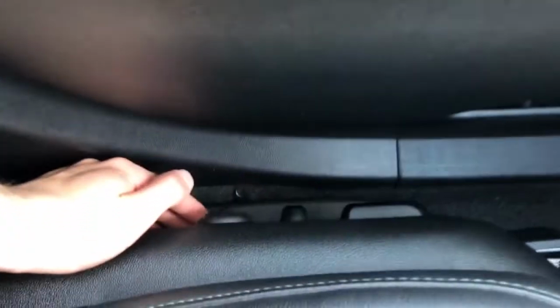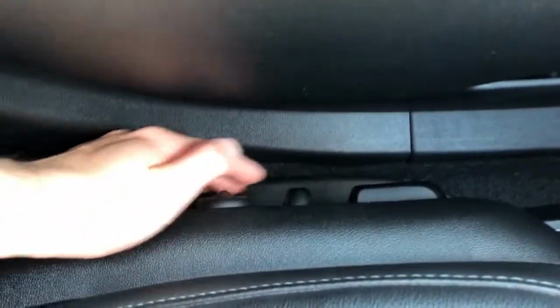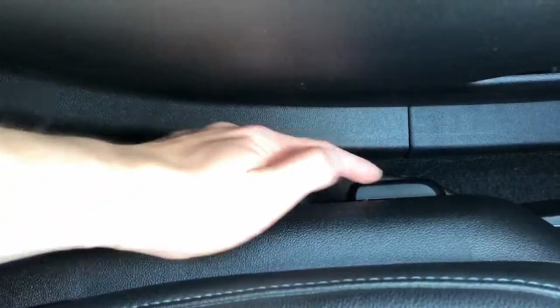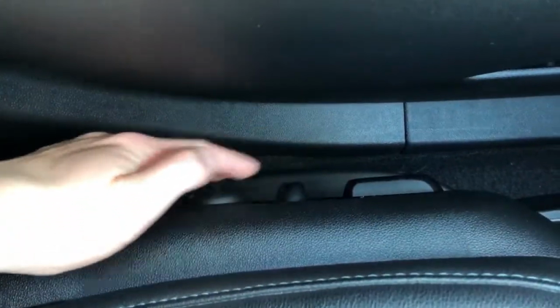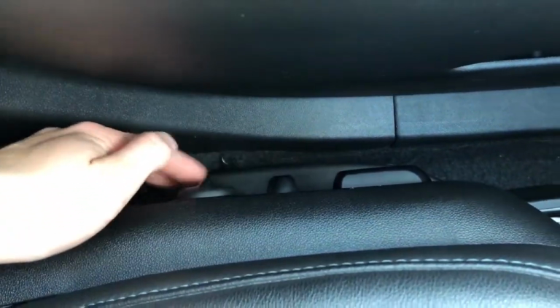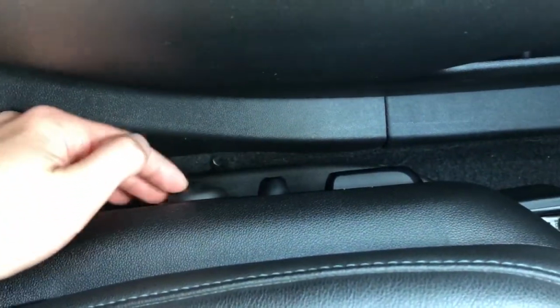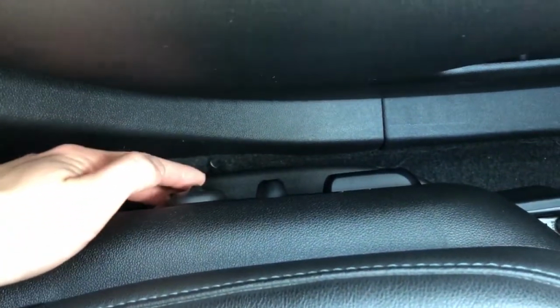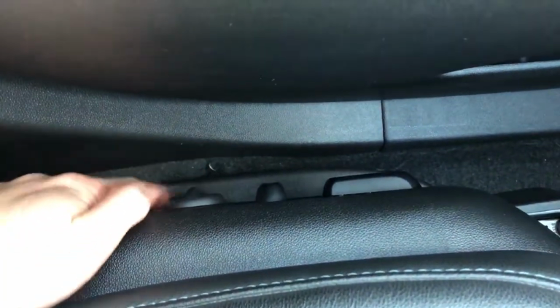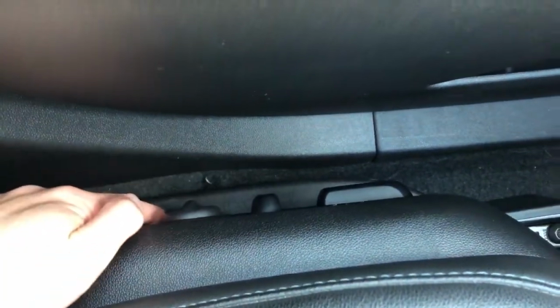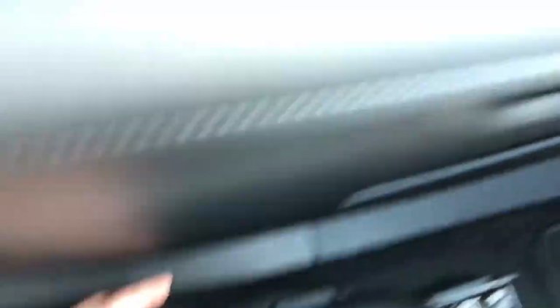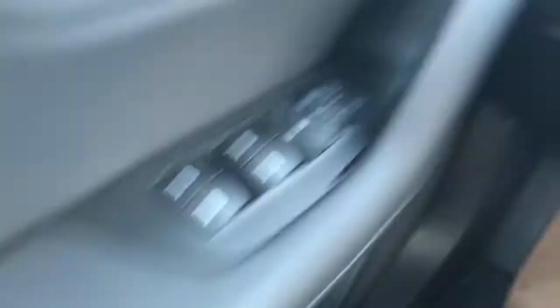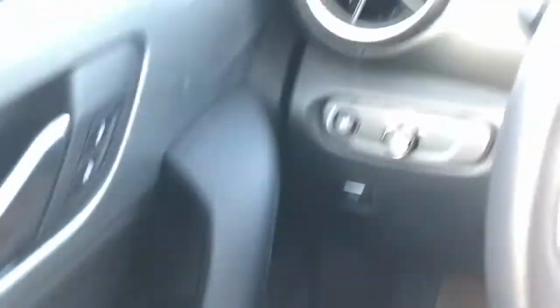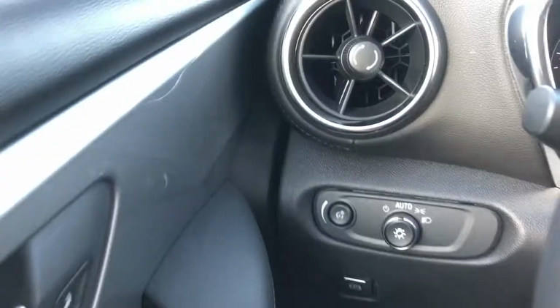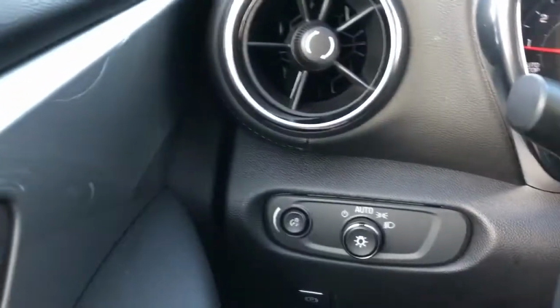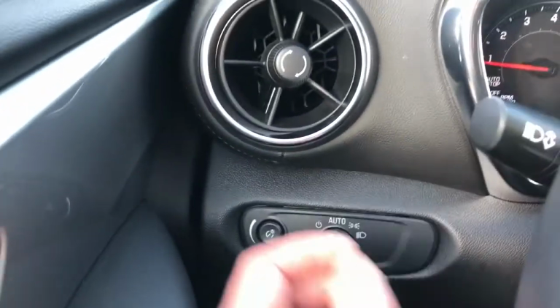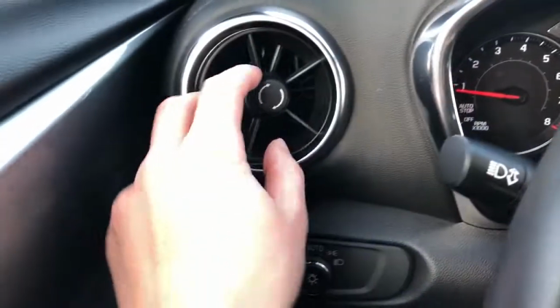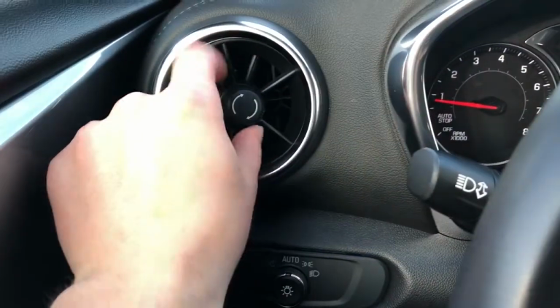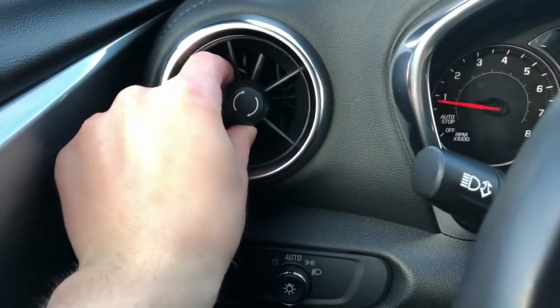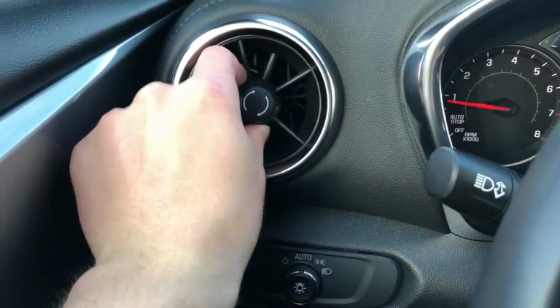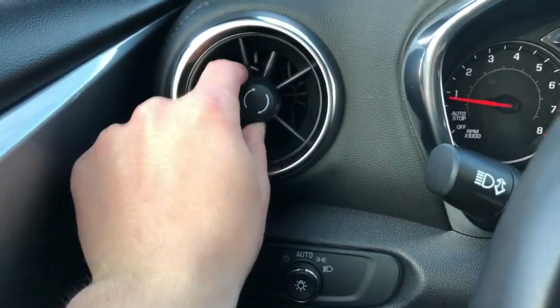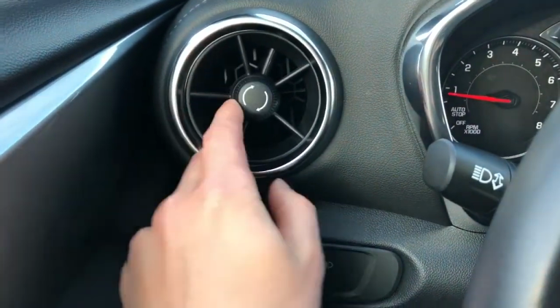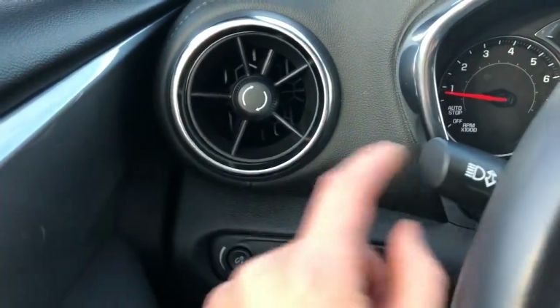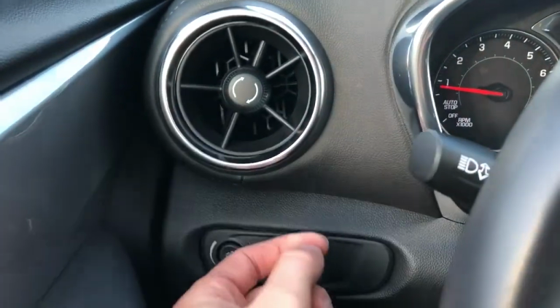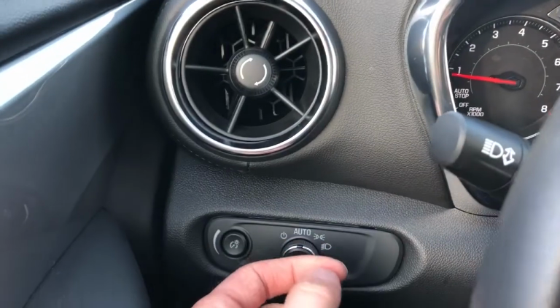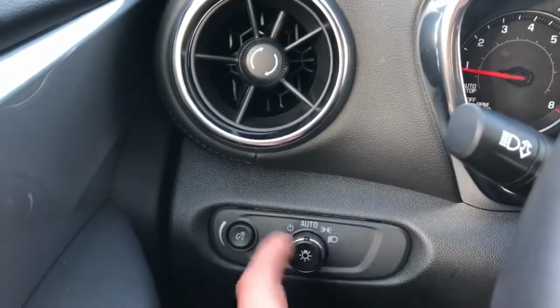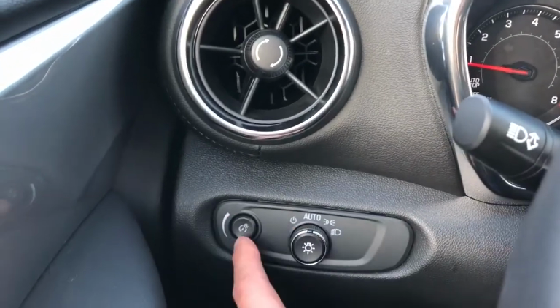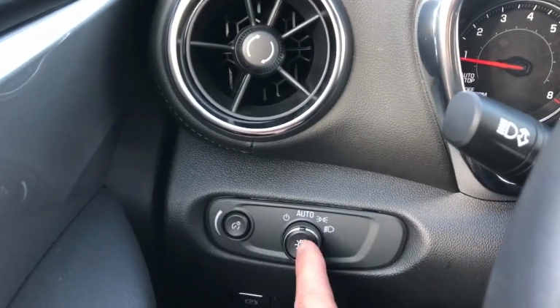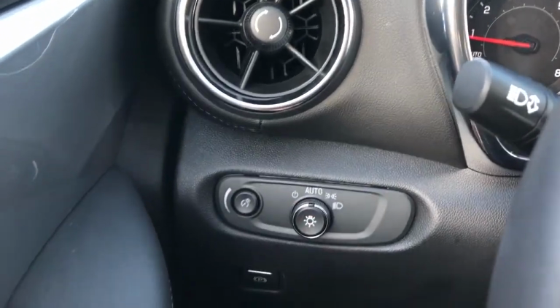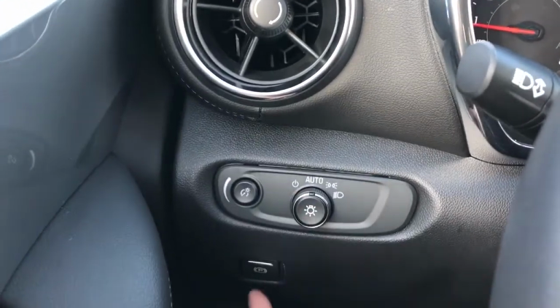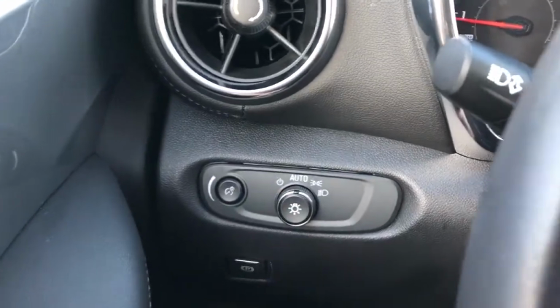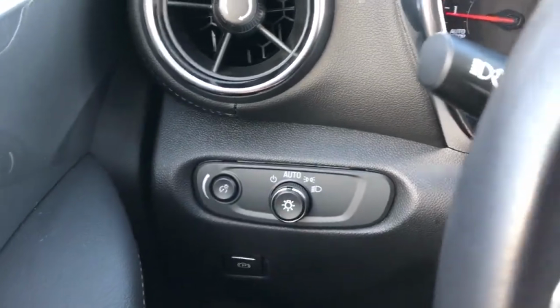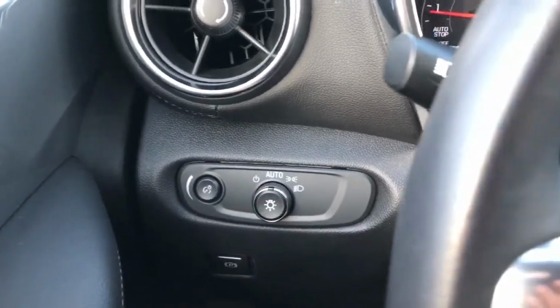On the side of the seat we have power adjustable seats and lumbar support. And then off to the left of the steering wheel we have our Camaro-esque vent here, and we have more of those in the middle as well.